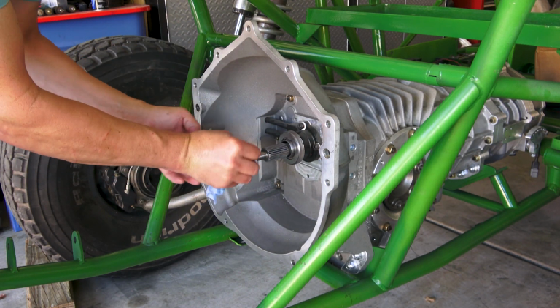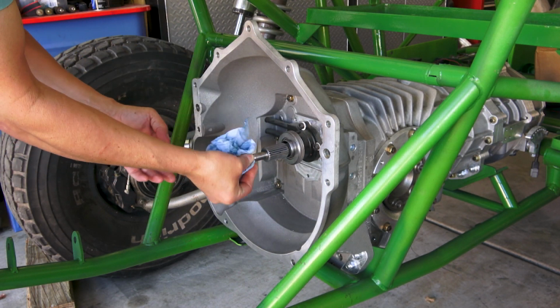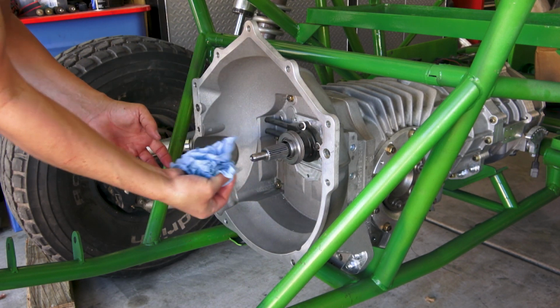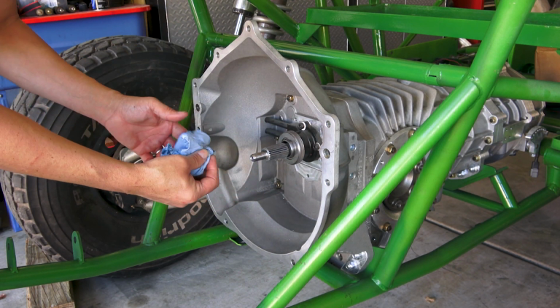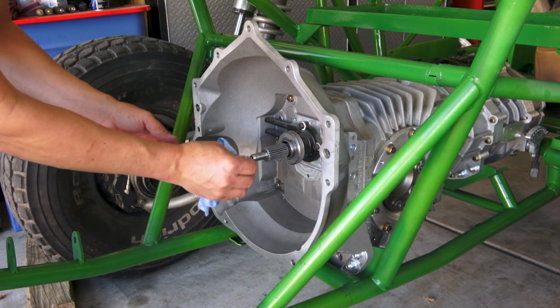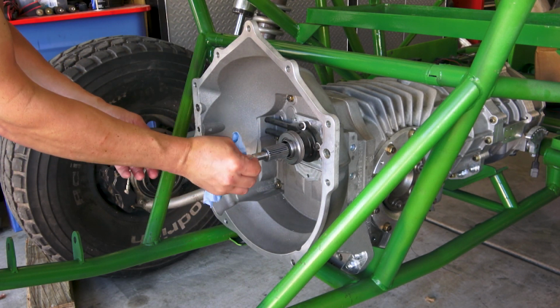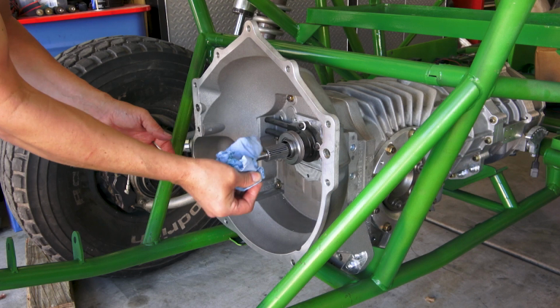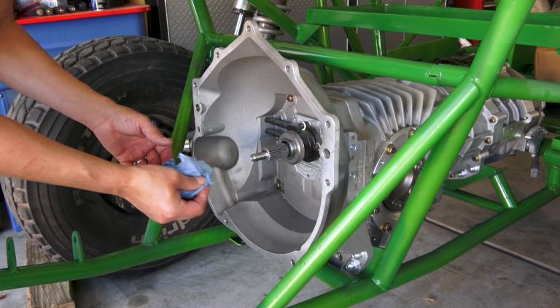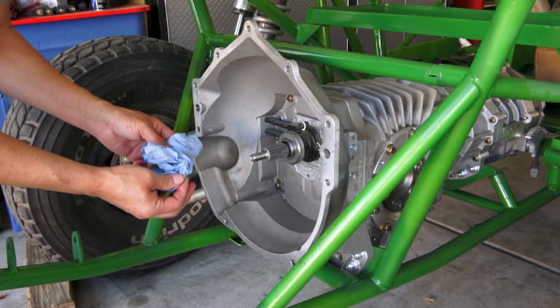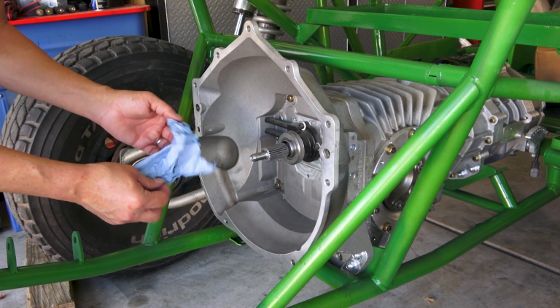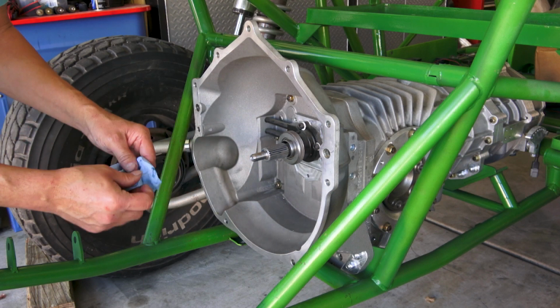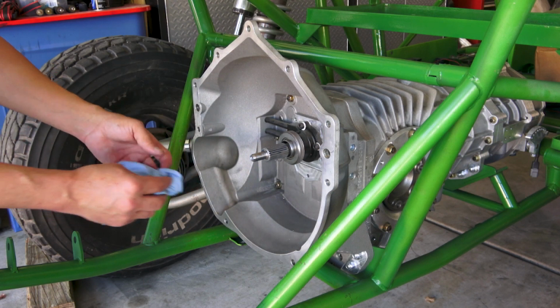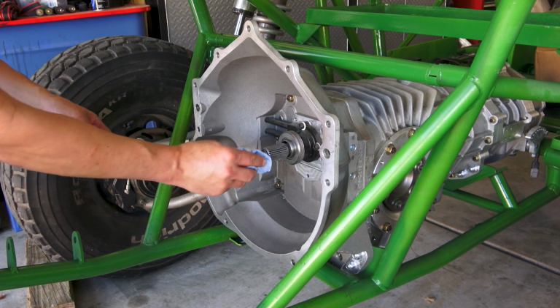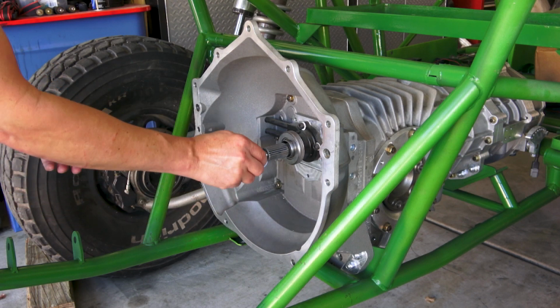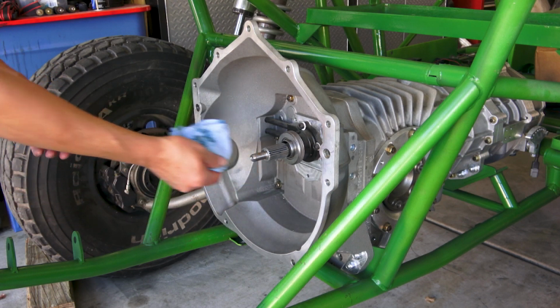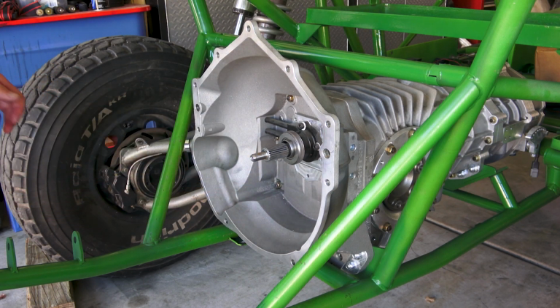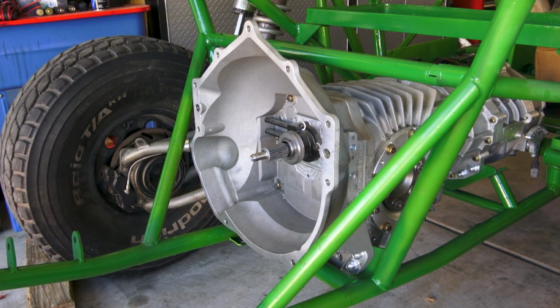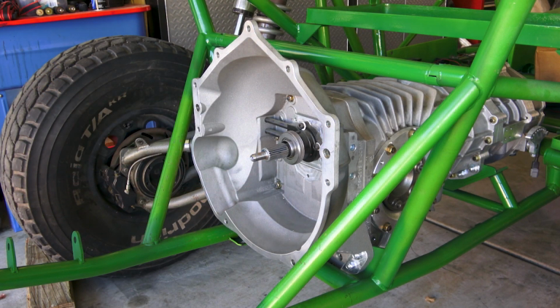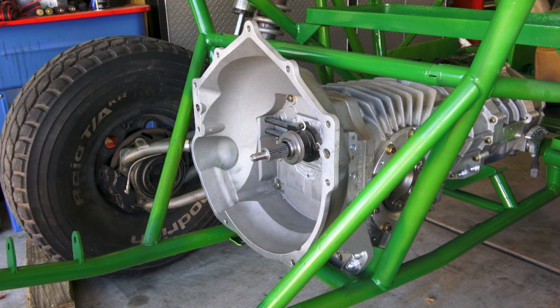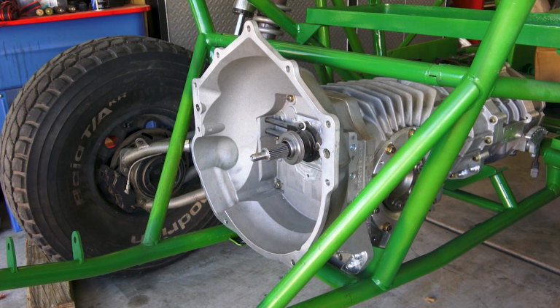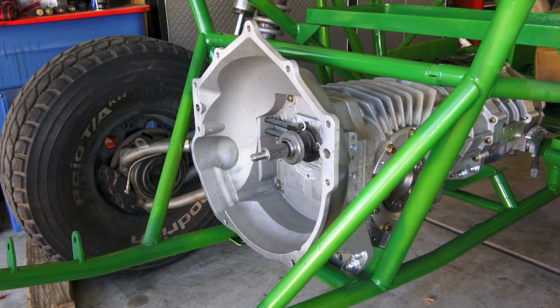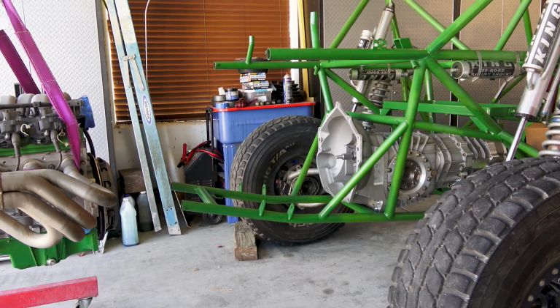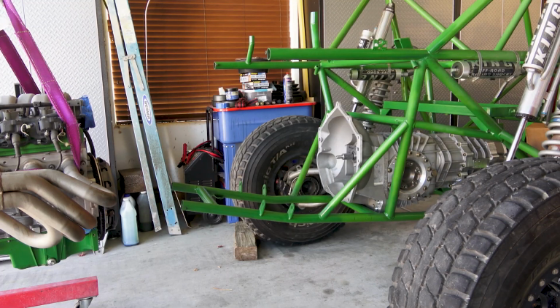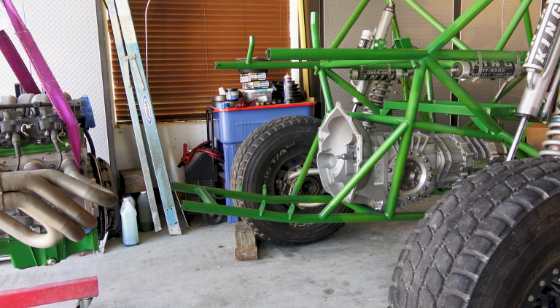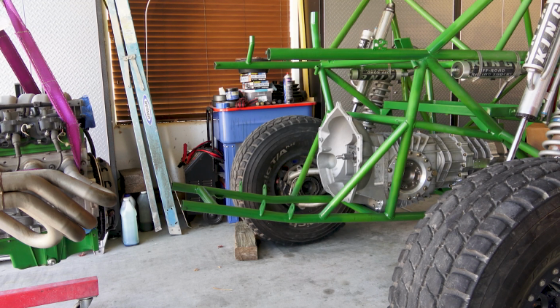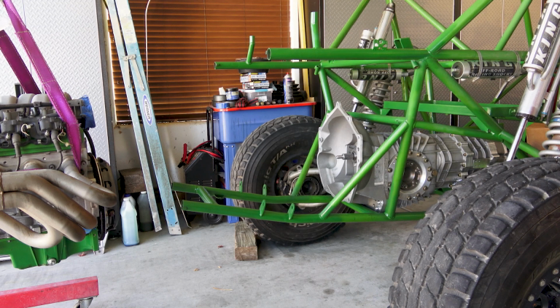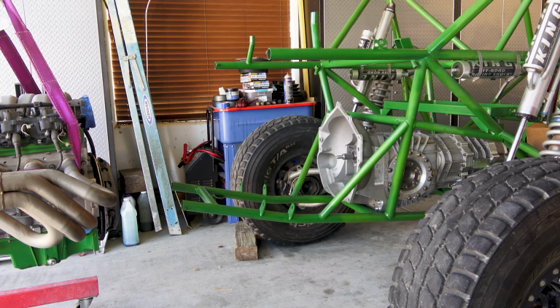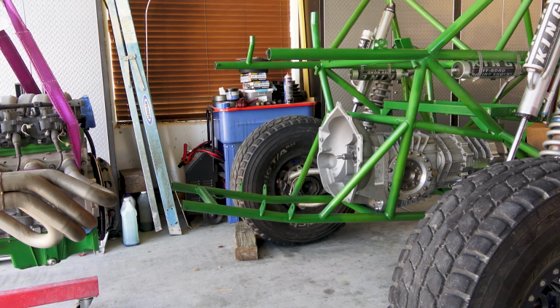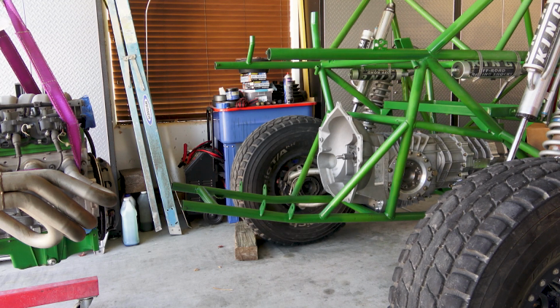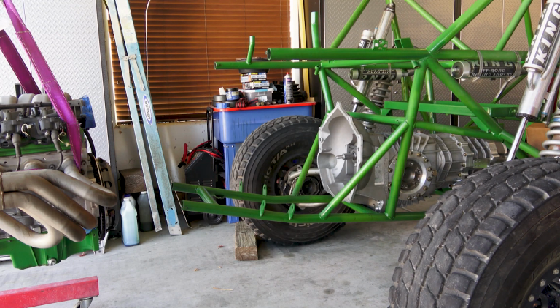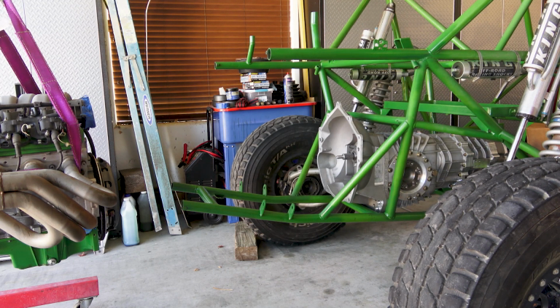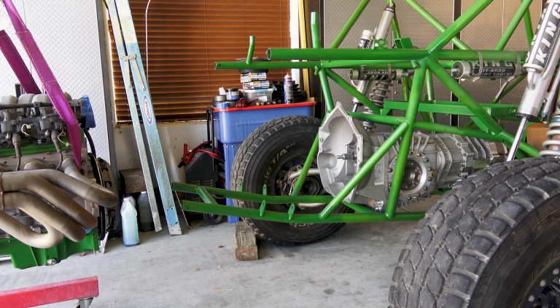Any experts on this, please feel free to comment in the description below. All right, let's see if the one-man band can get this engine installed.